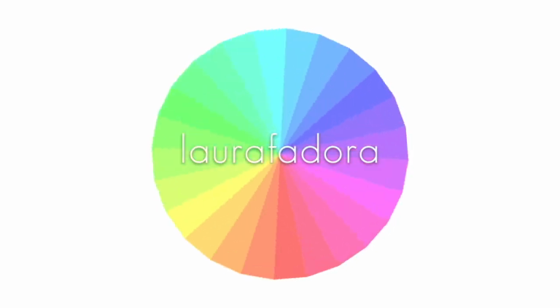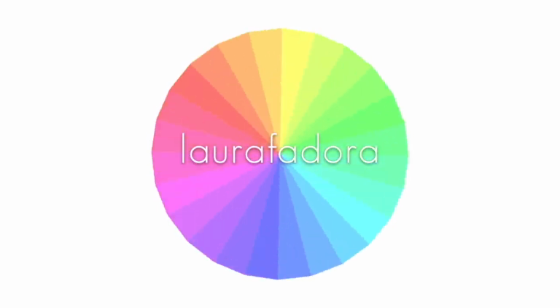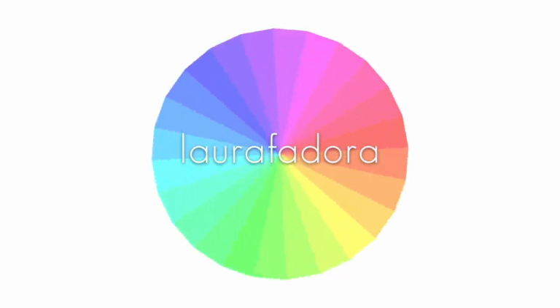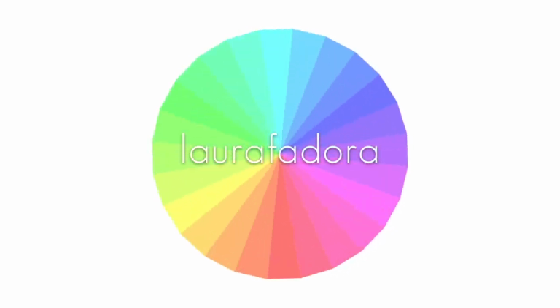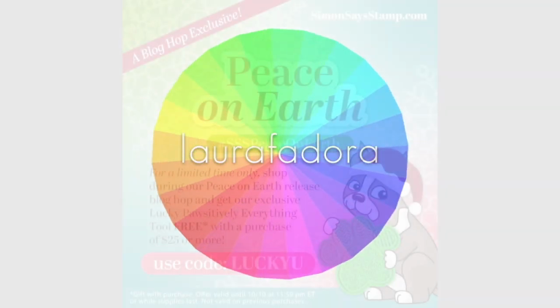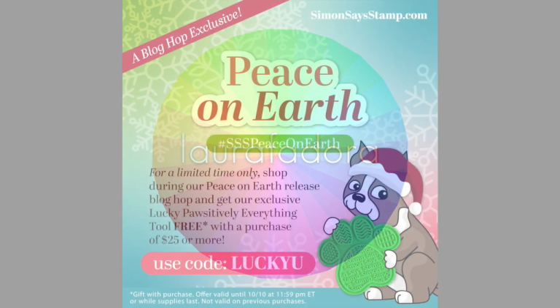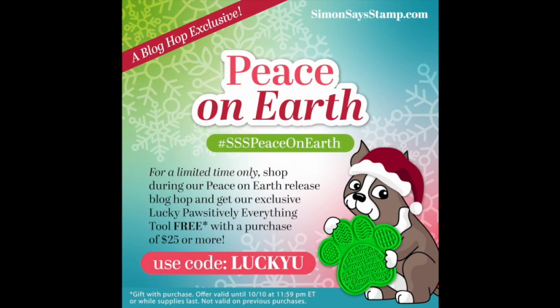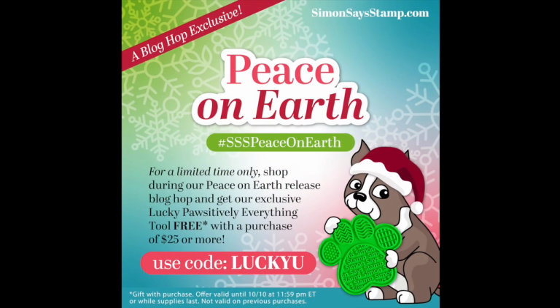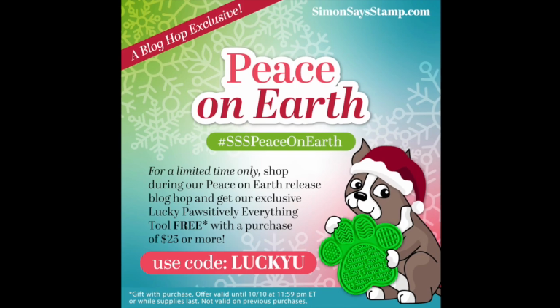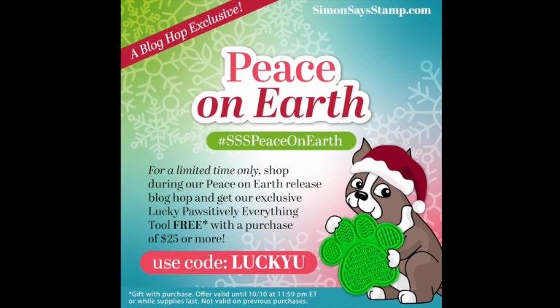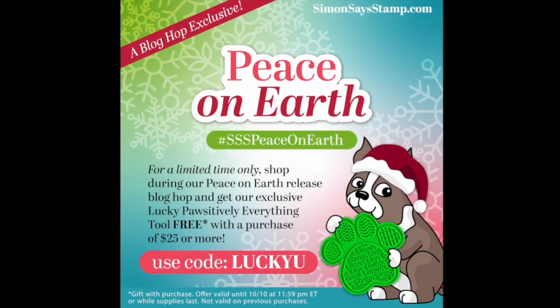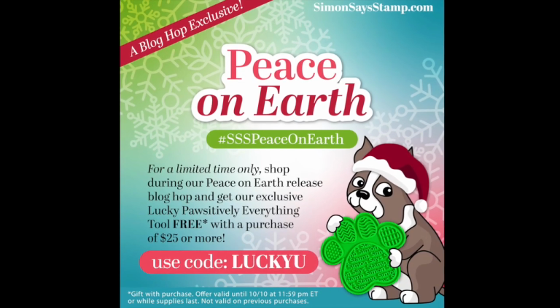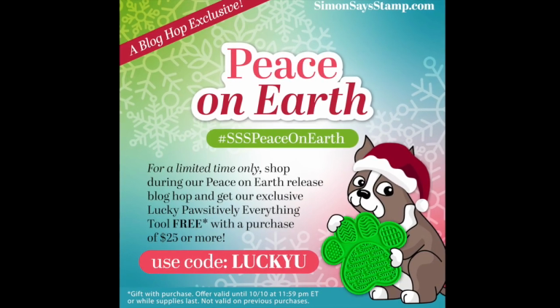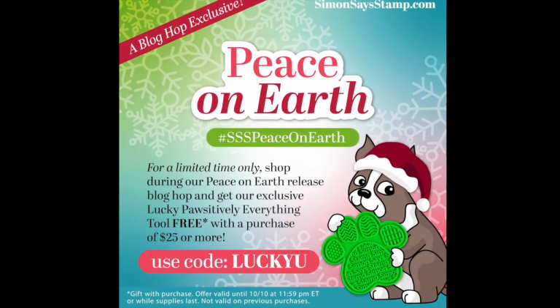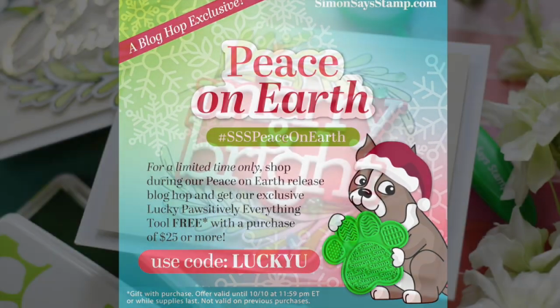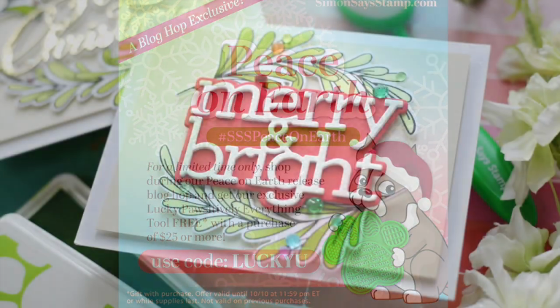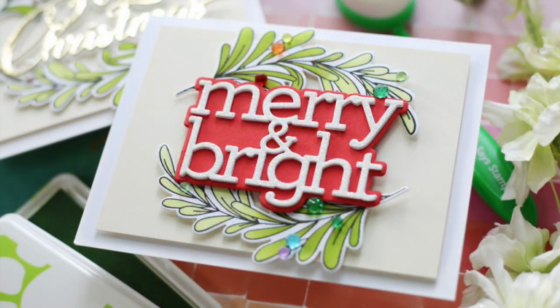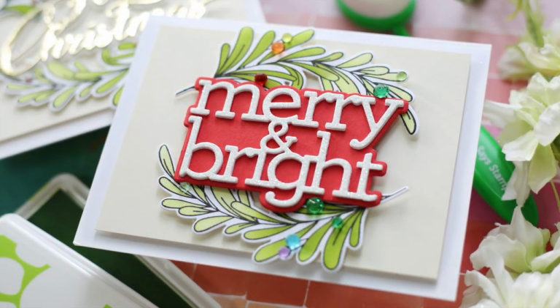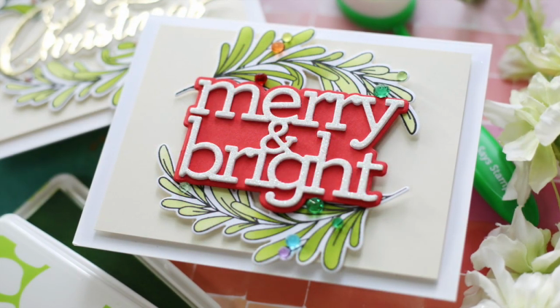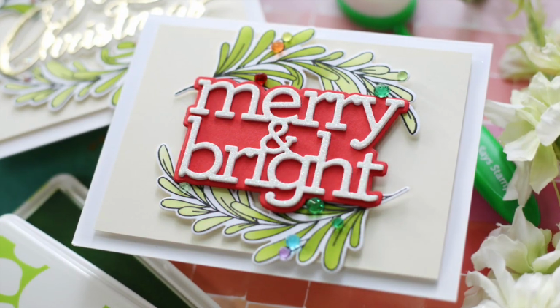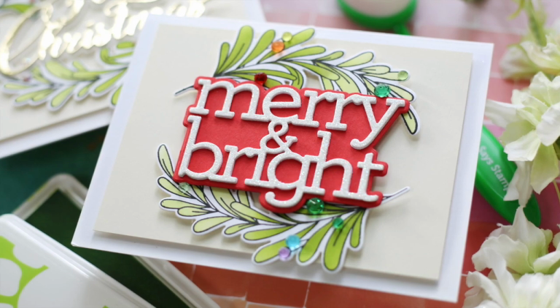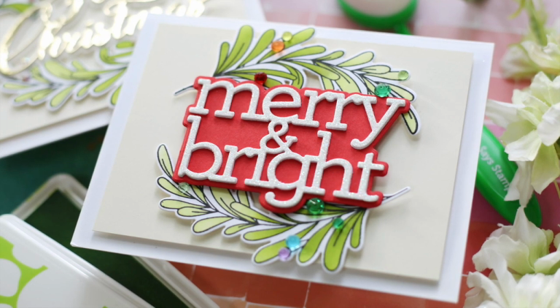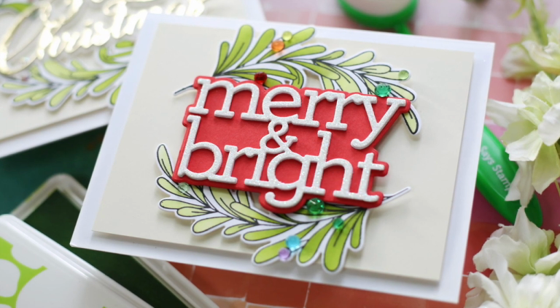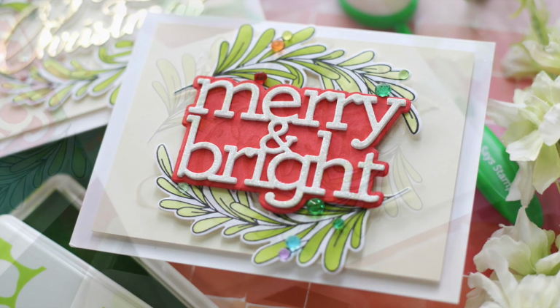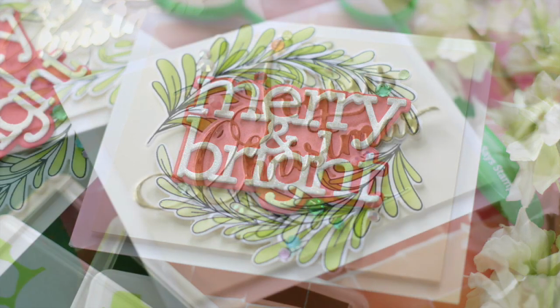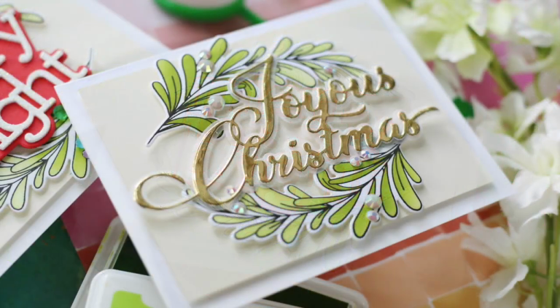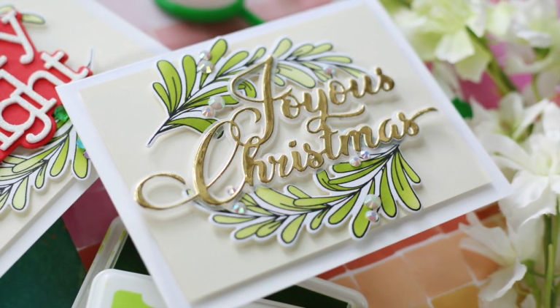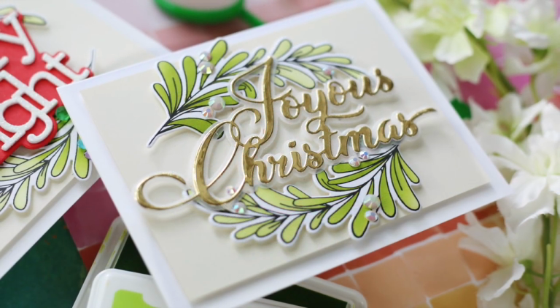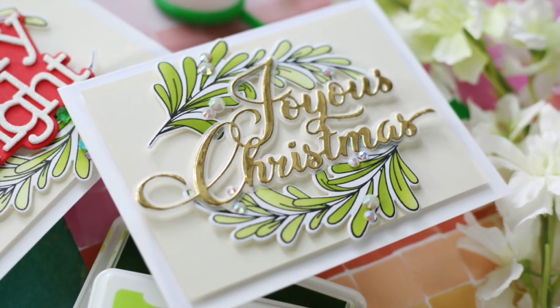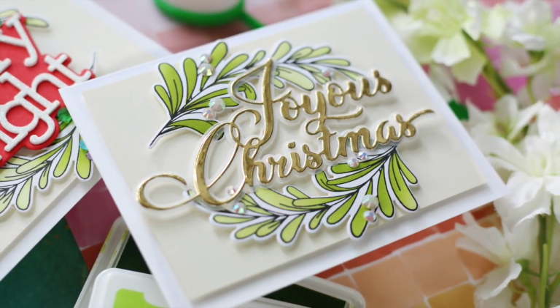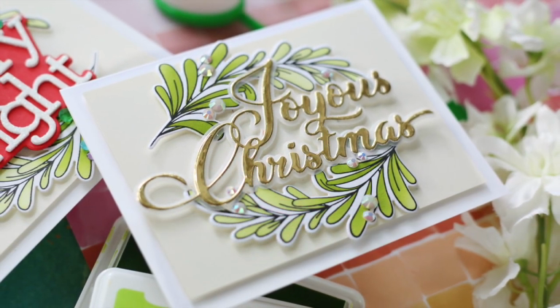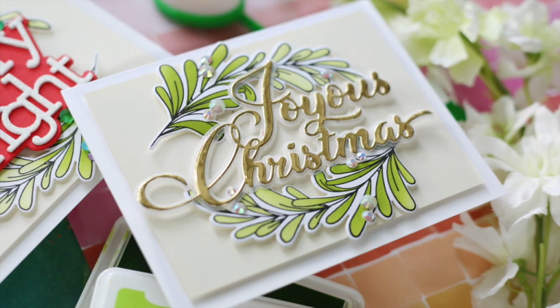Hi everybody, Lori here. Thank you so much for joining me today. I'm excited to be a part of the Peace on Earth release blog hop with Simon Says Stamp, and I have a couple of festive holiday projects to share with you using some of these new release goodies.